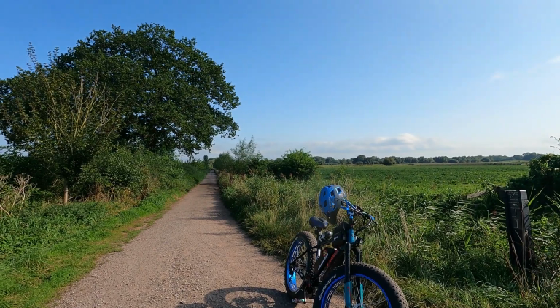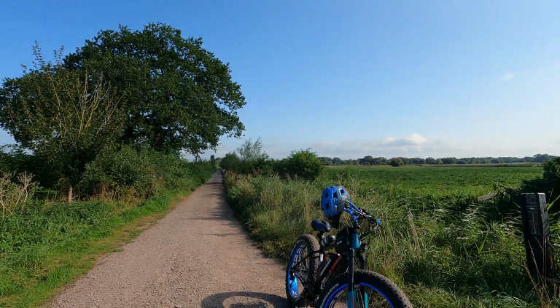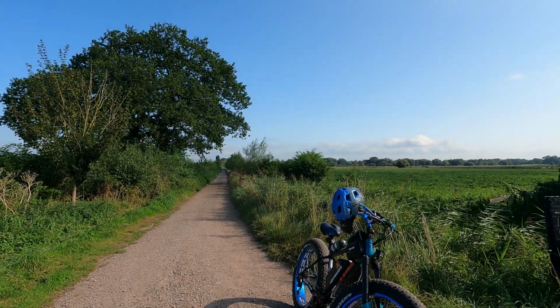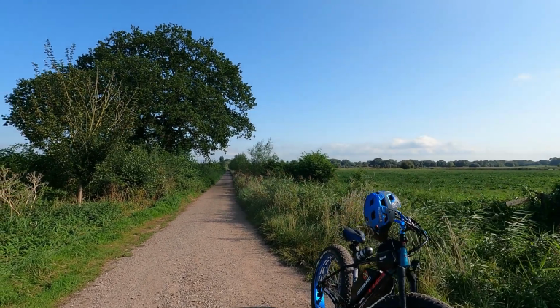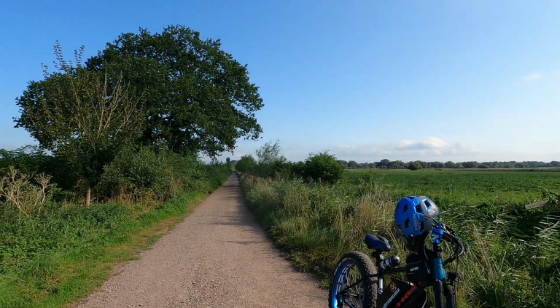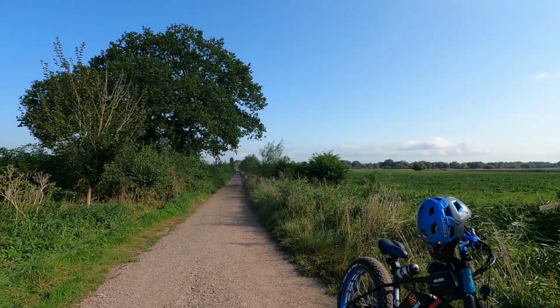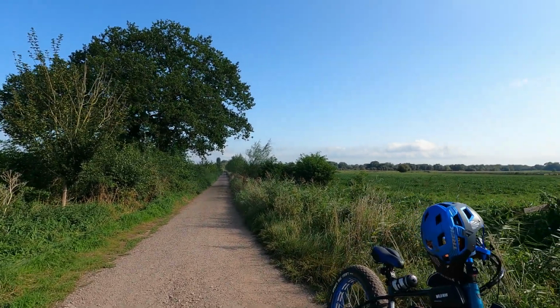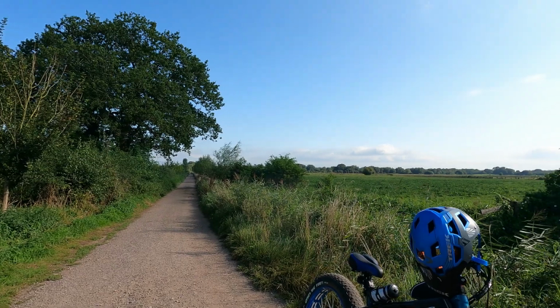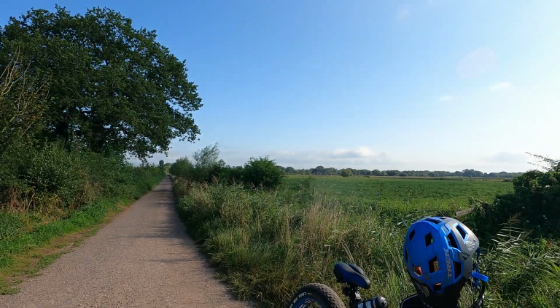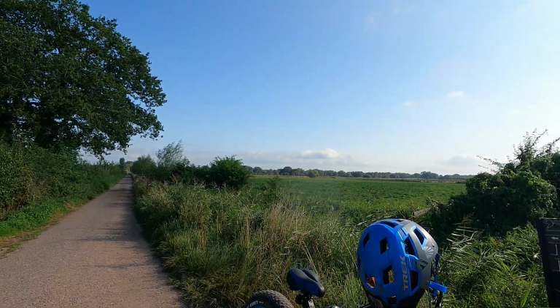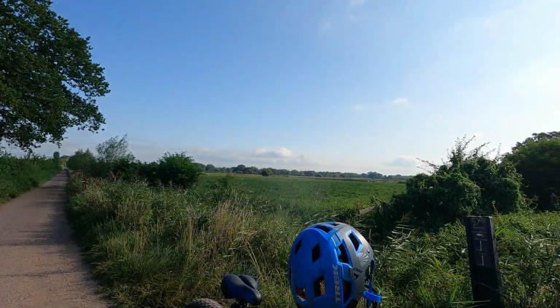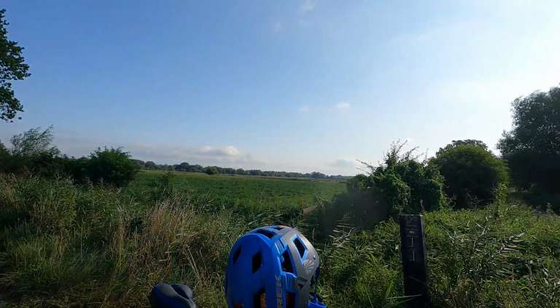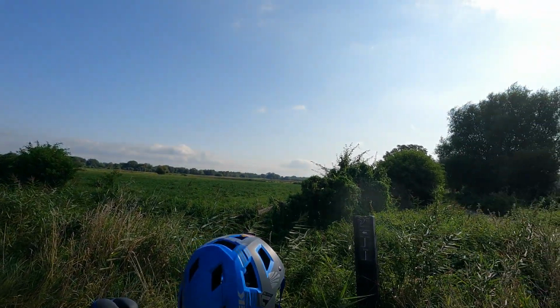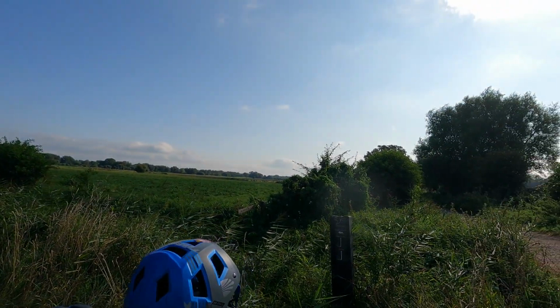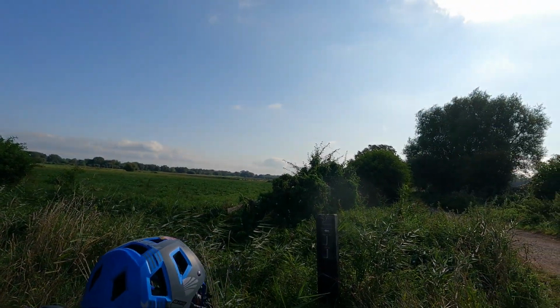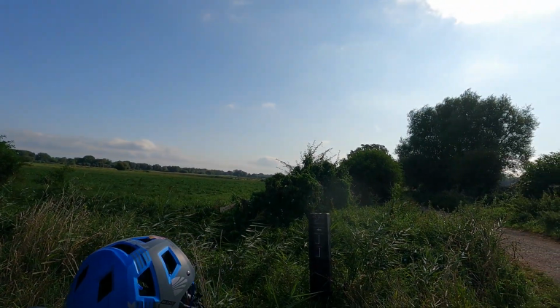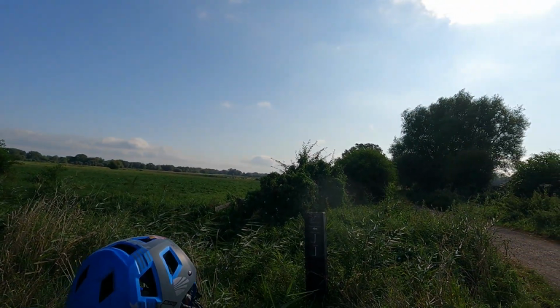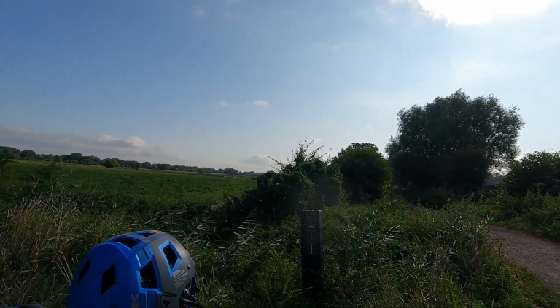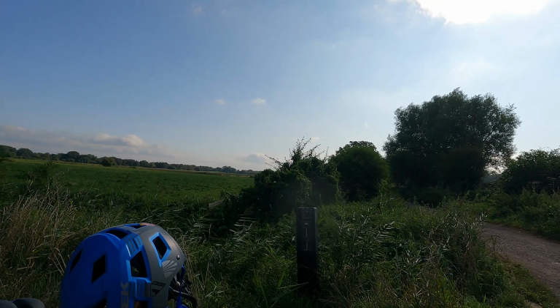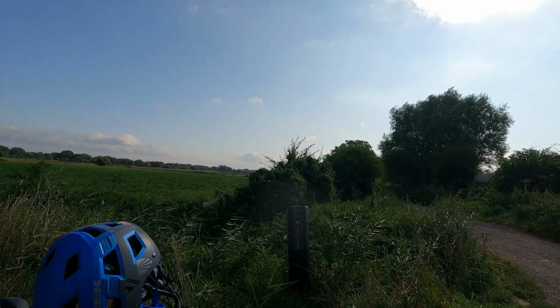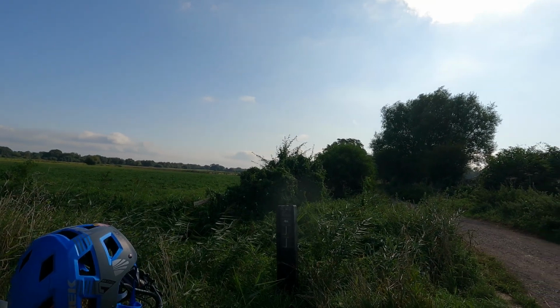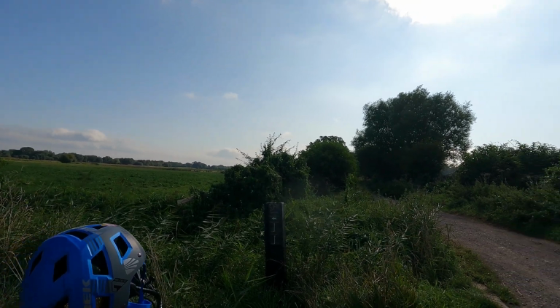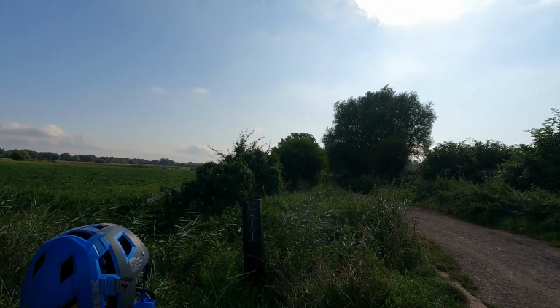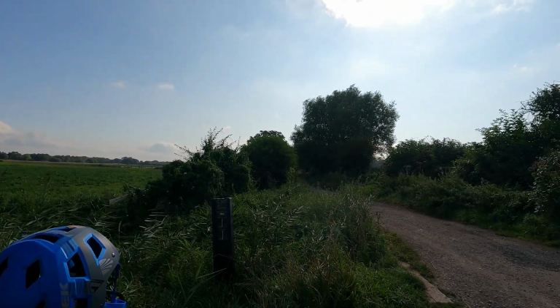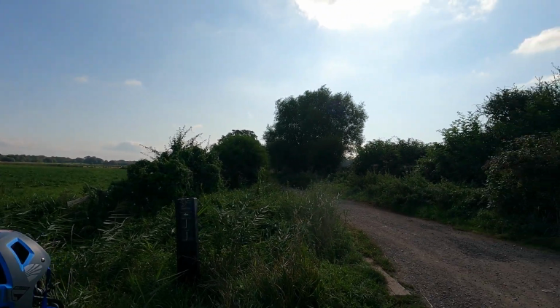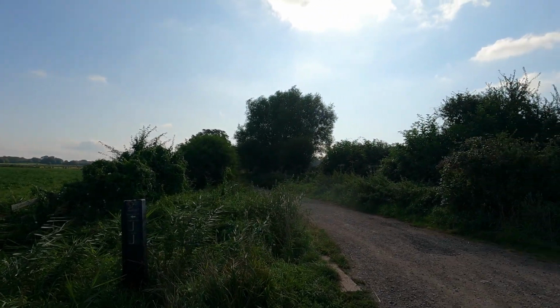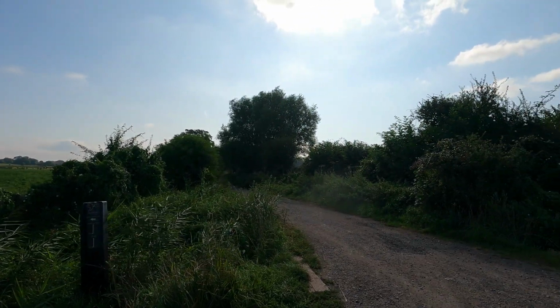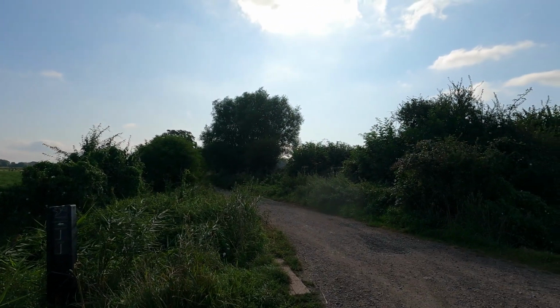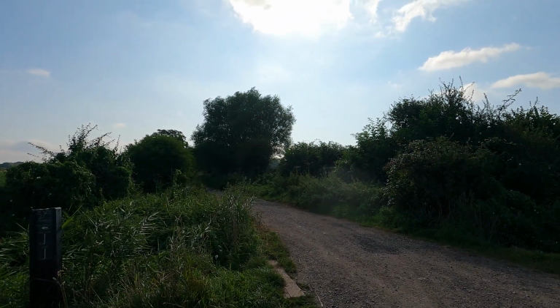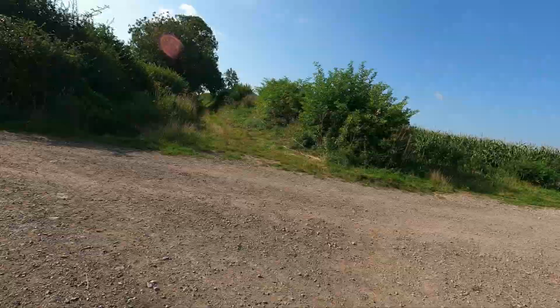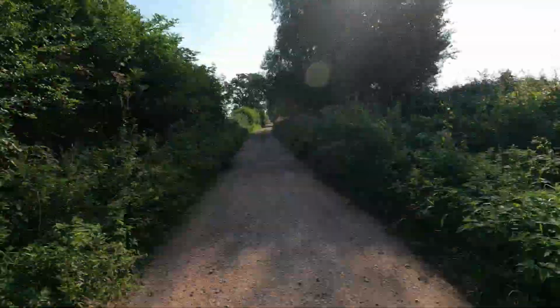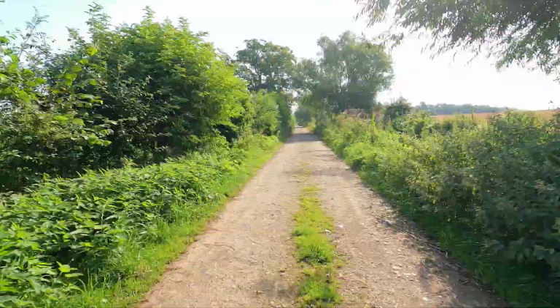But when you come down these trails, there's loads of stuff to see. It's really well worth it. If you're ever in Glastonbury, head down here — it's absolutely beautiful down here. Anyway, let's get on with that.